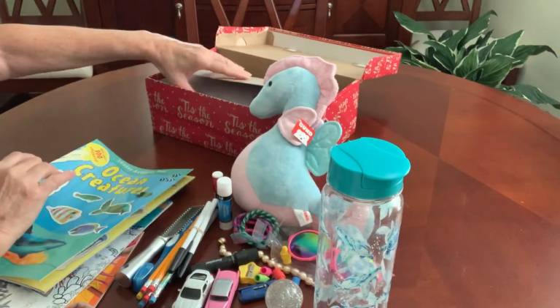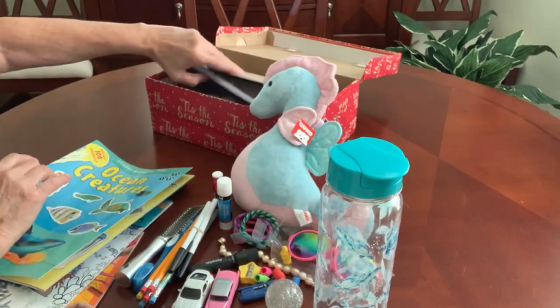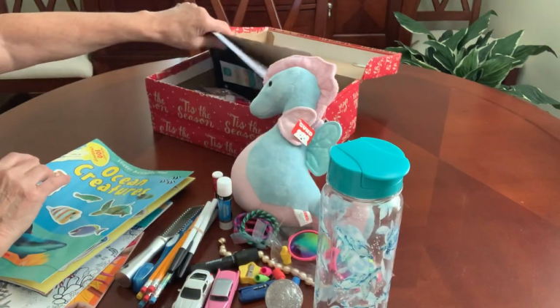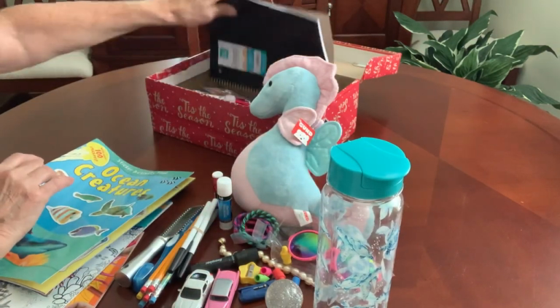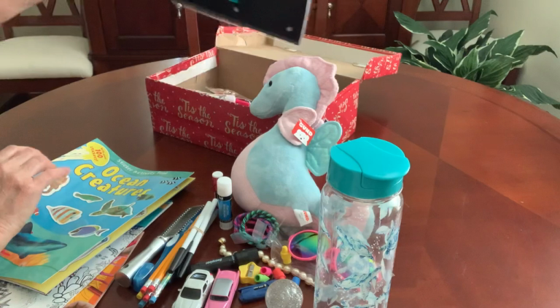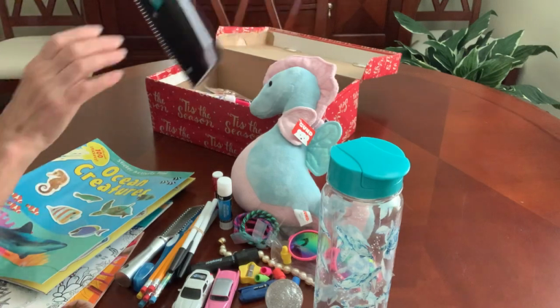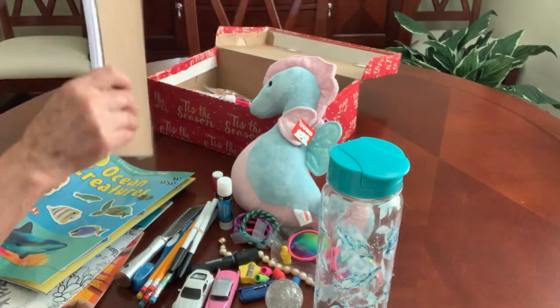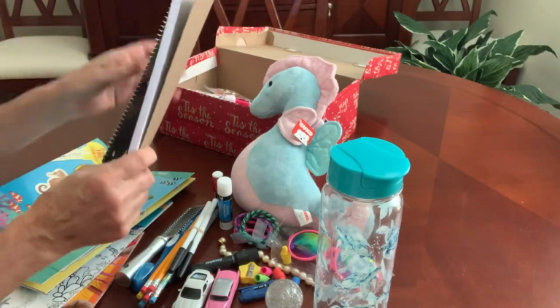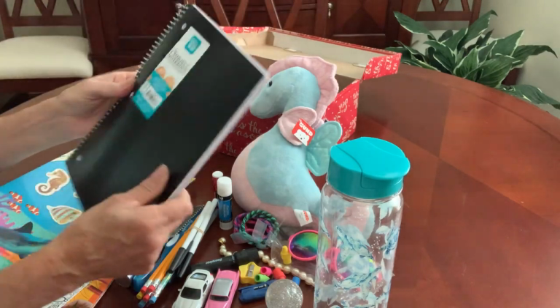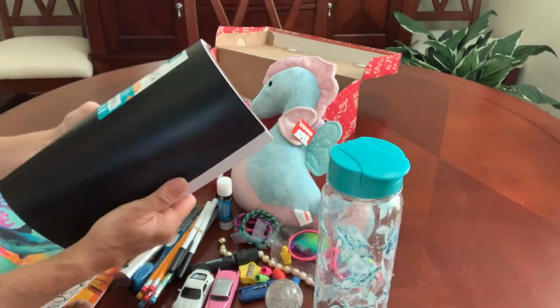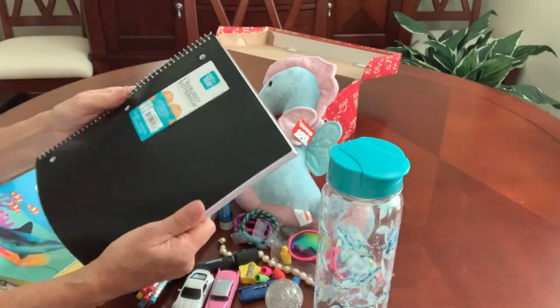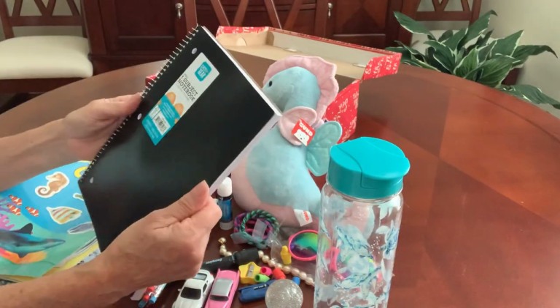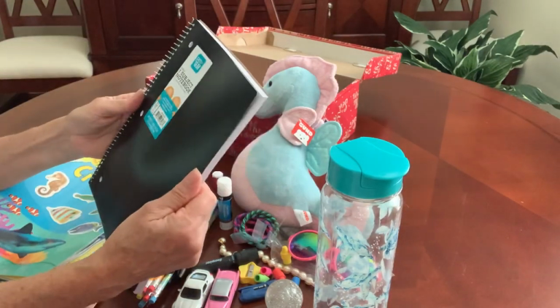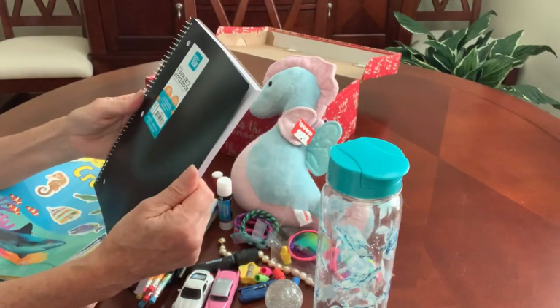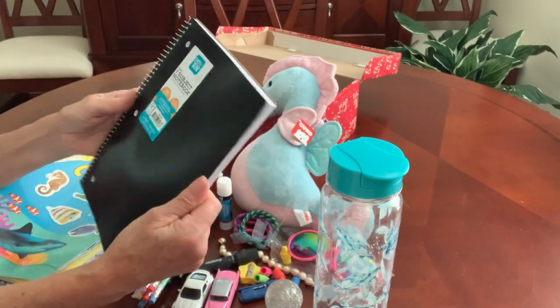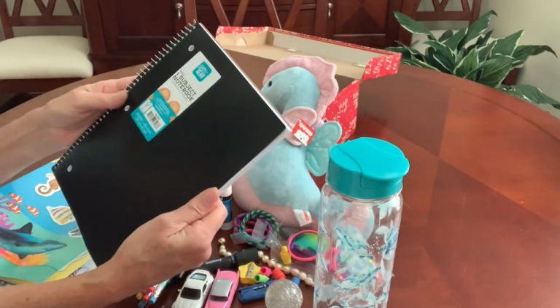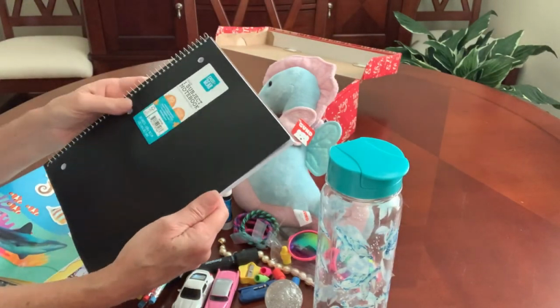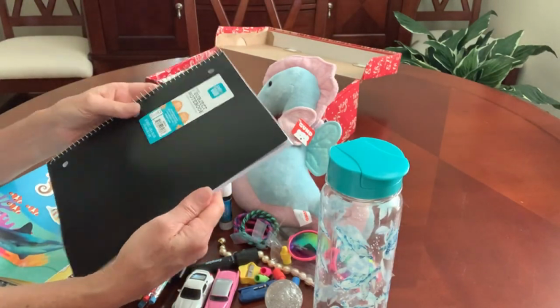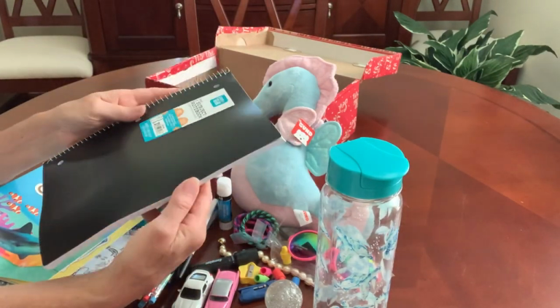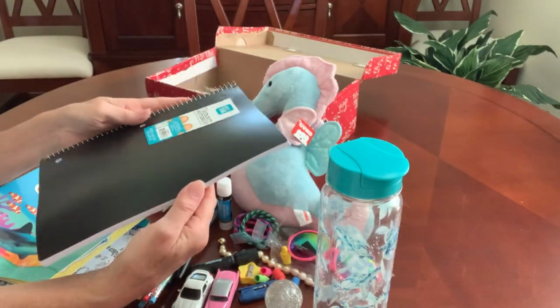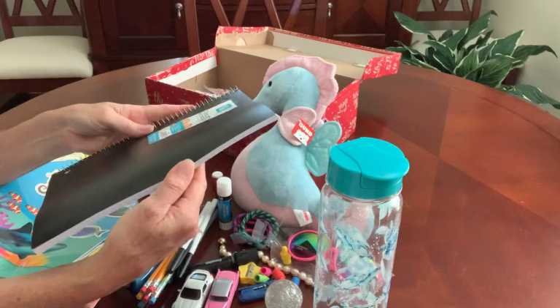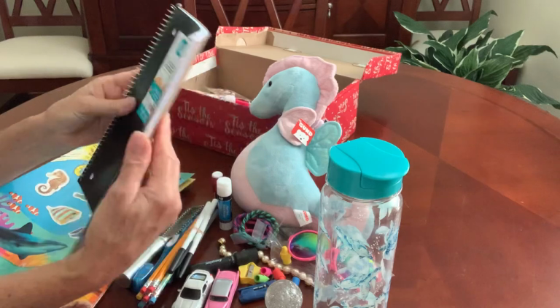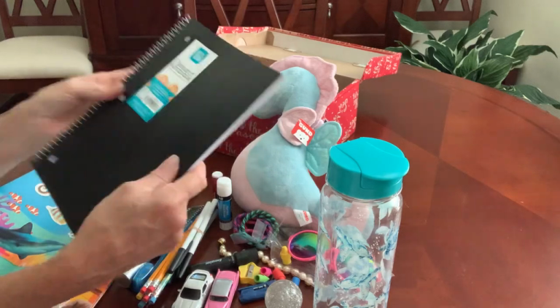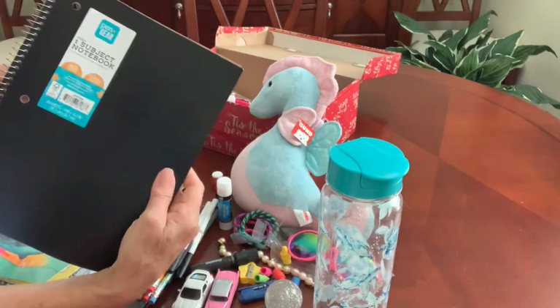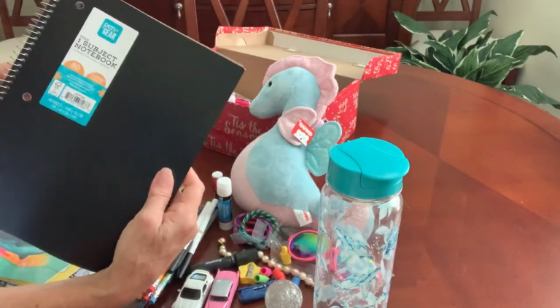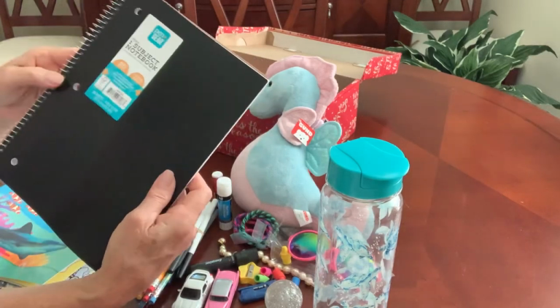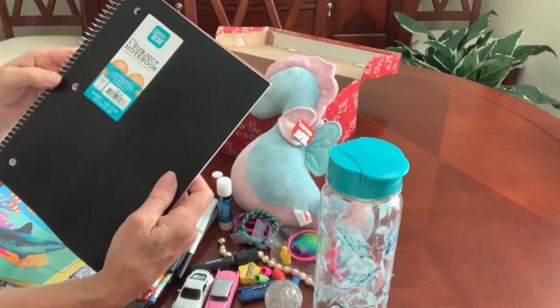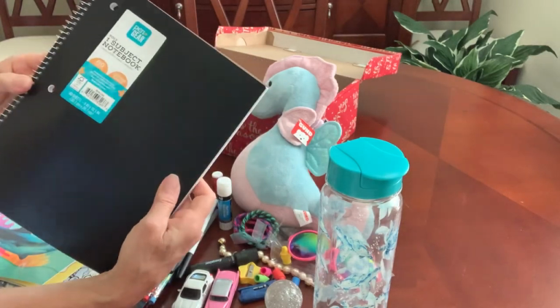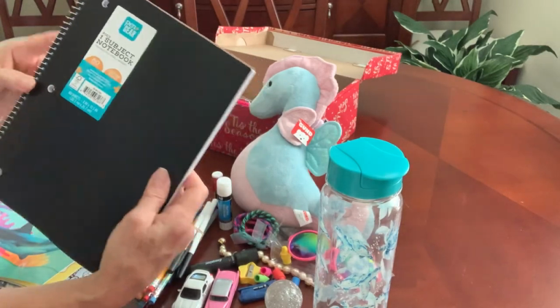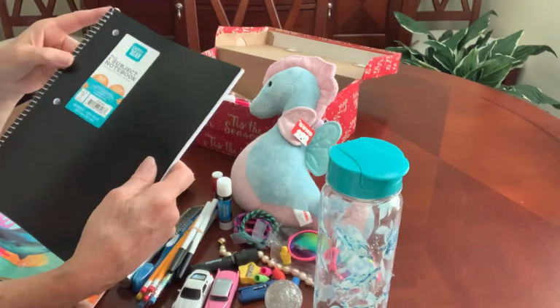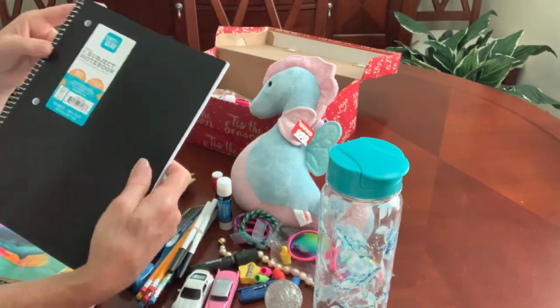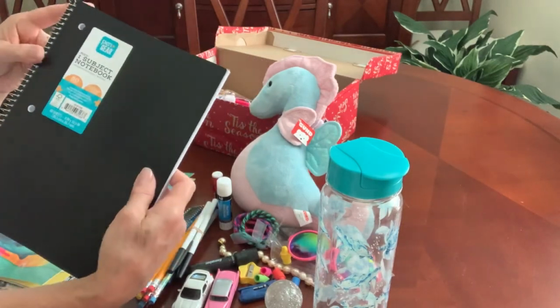I included, of course, a spiral notebook — college ruled. I got this for 10 cents at Walmart.